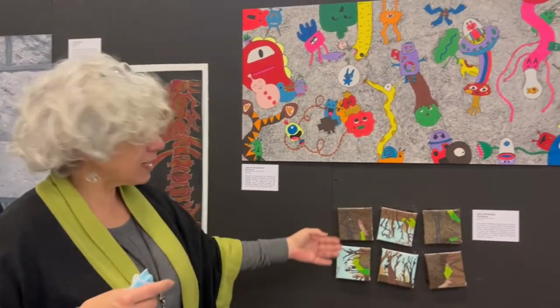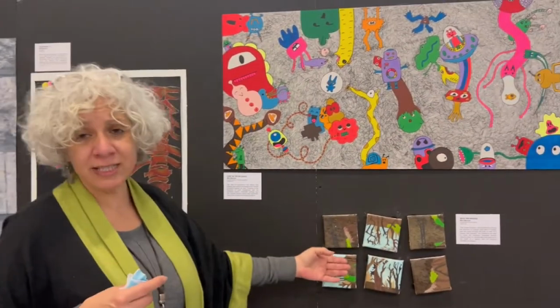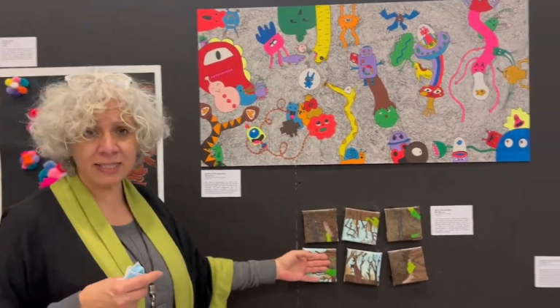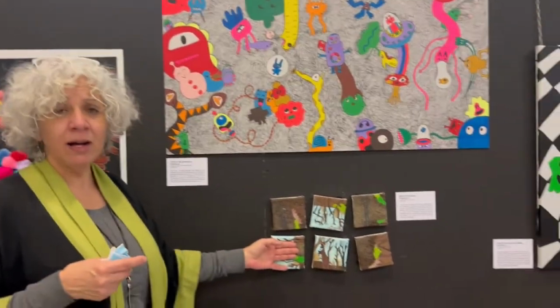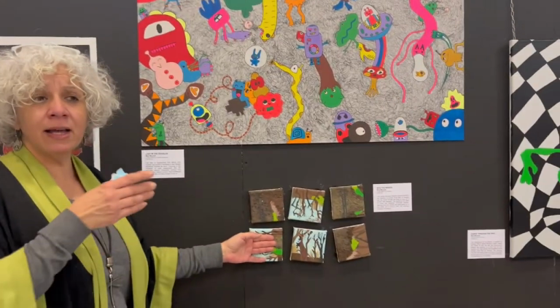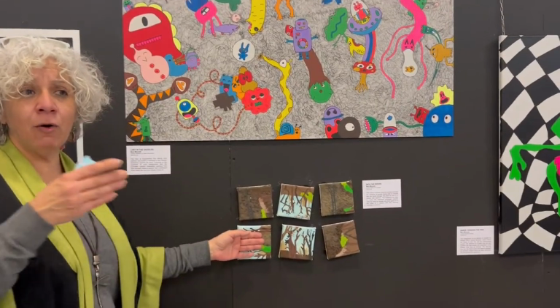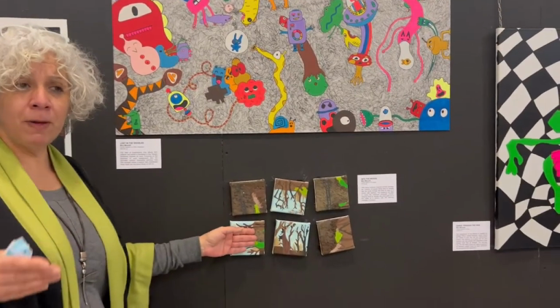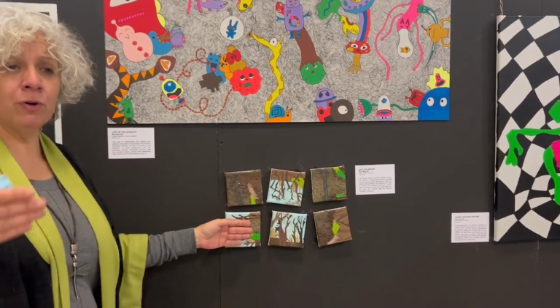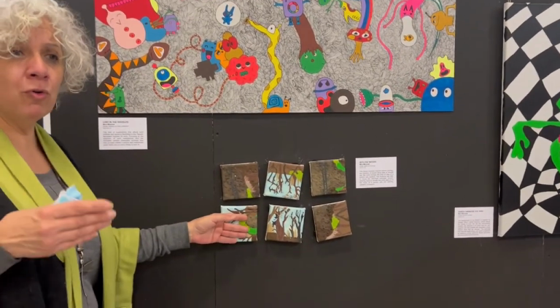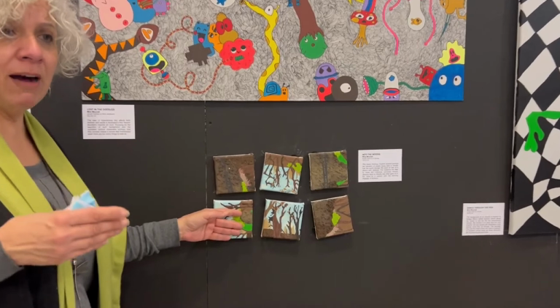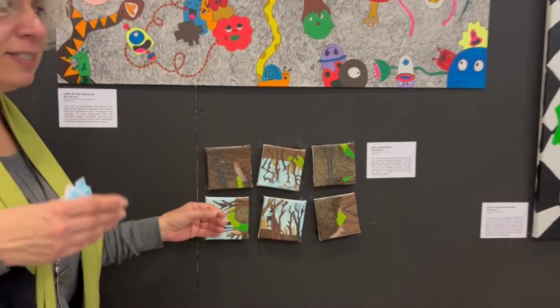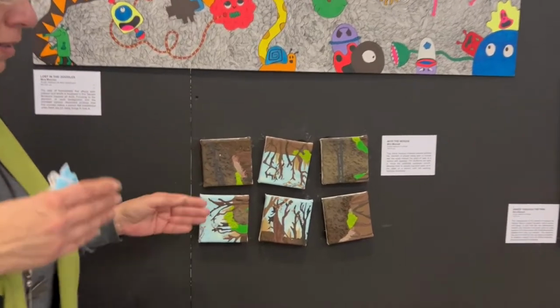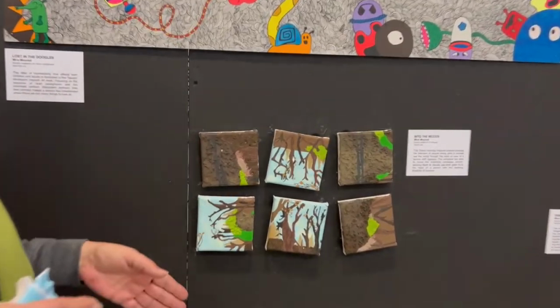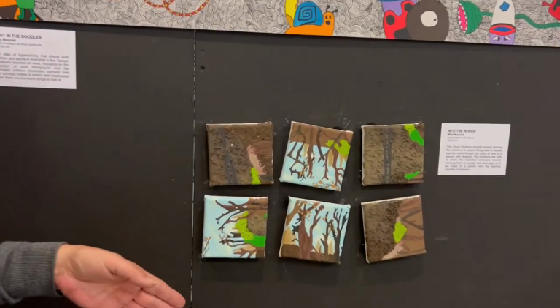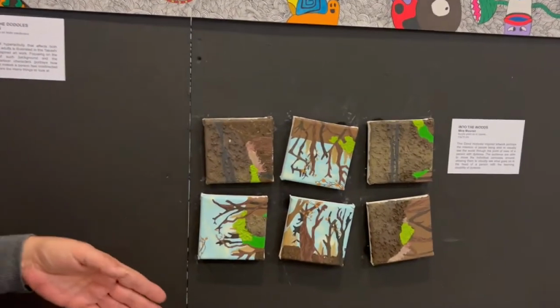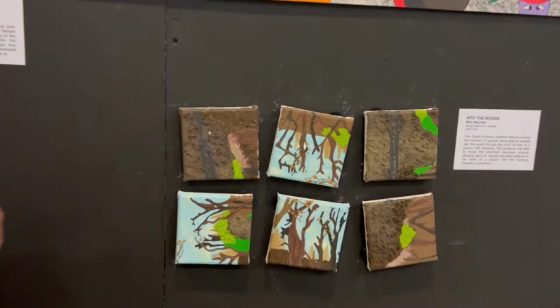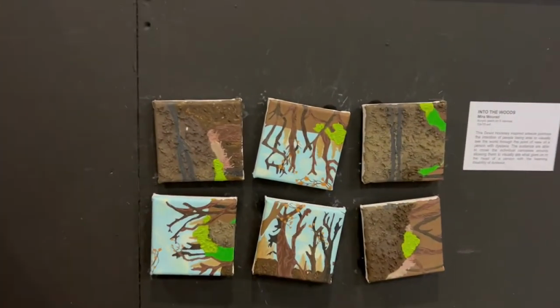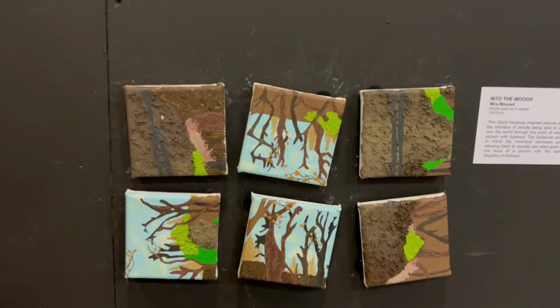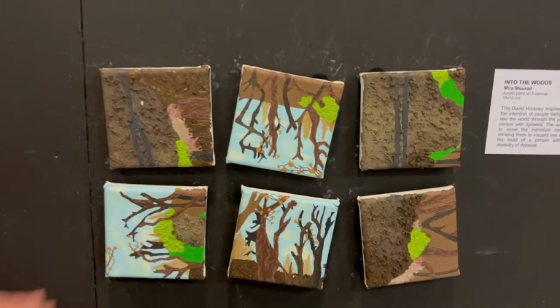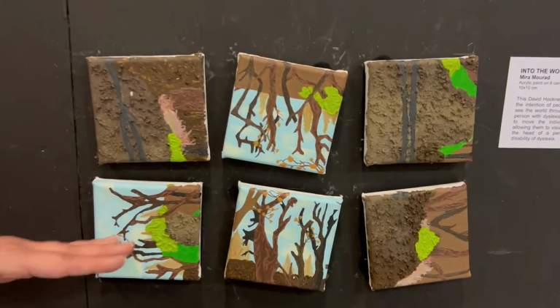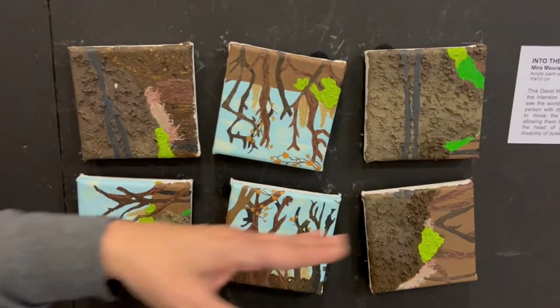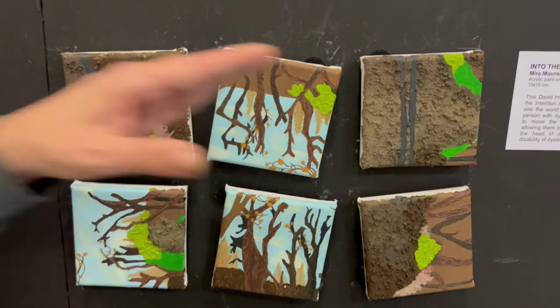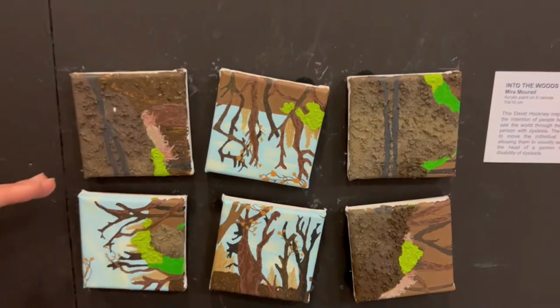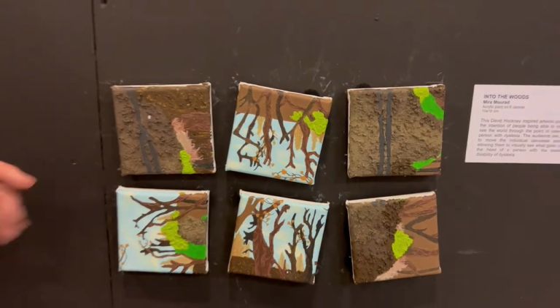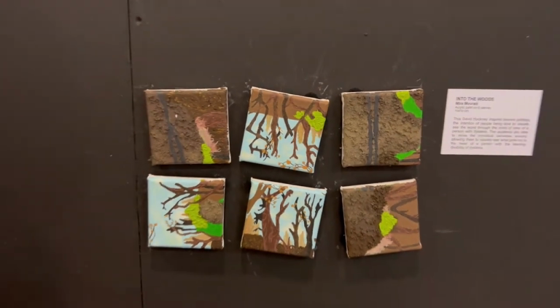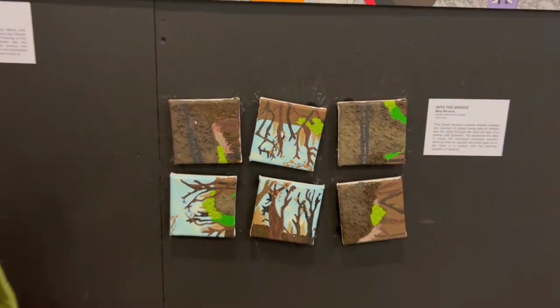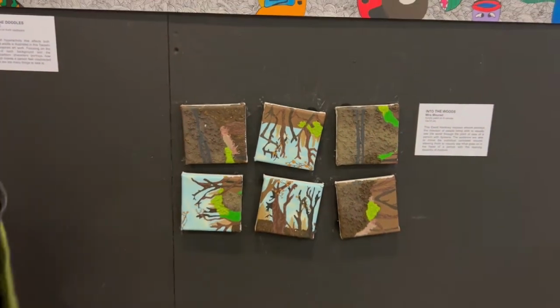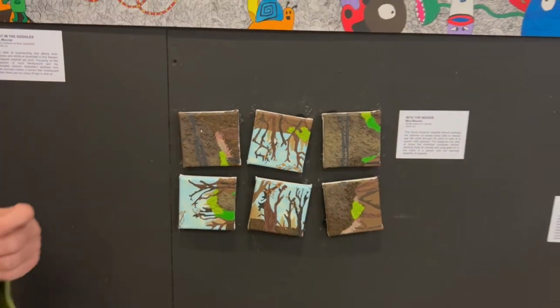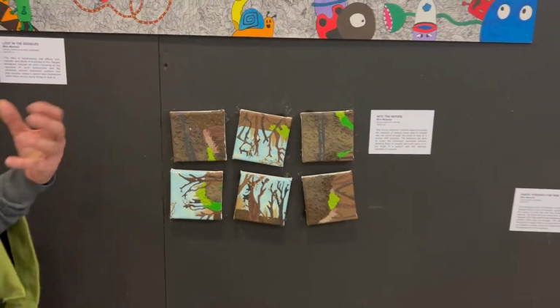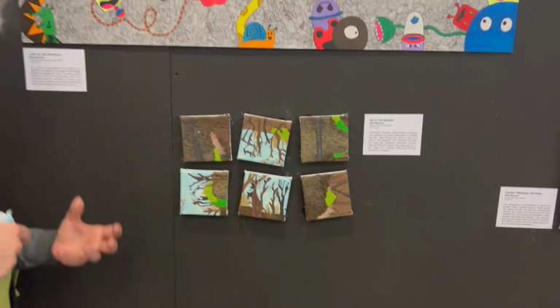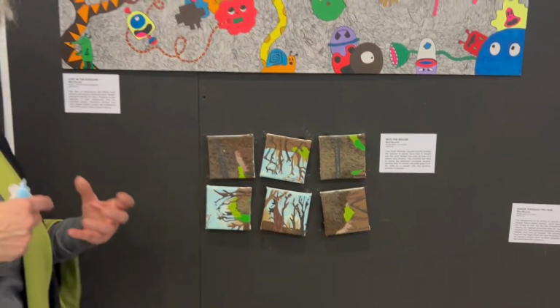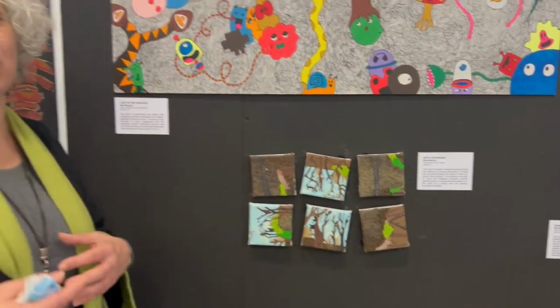This is about dyslexia and how people who have this challenge have problems reading. It's one artwork that, depending on how you put it, you can see it or not.